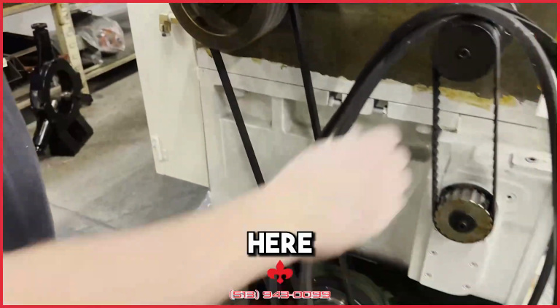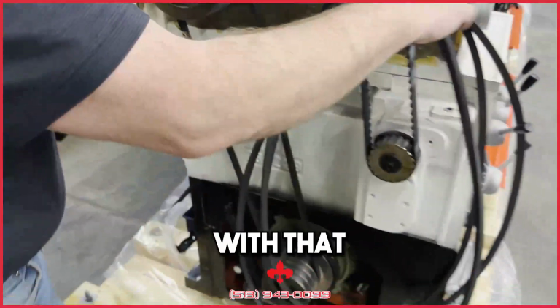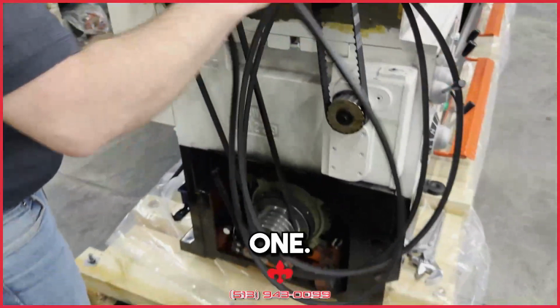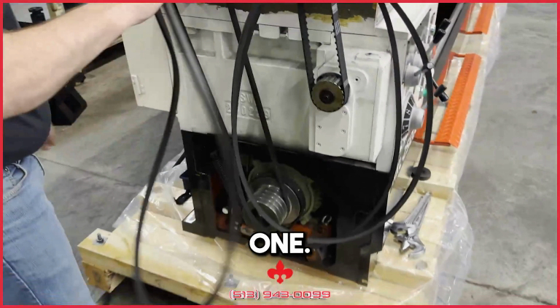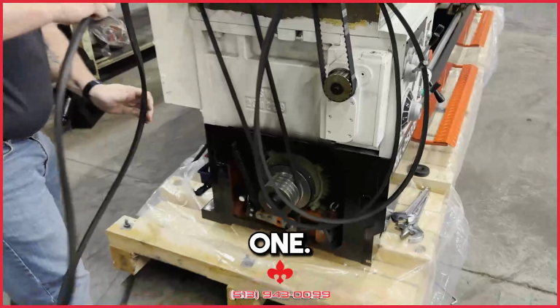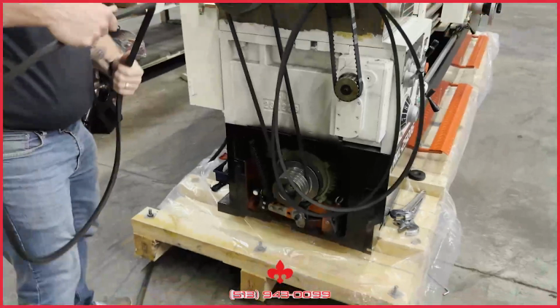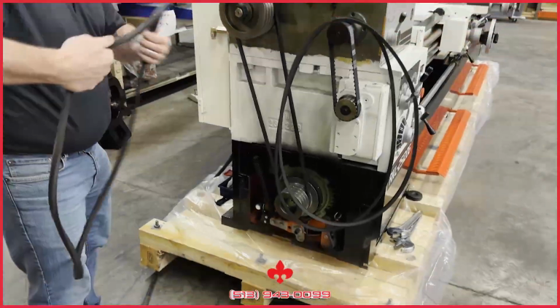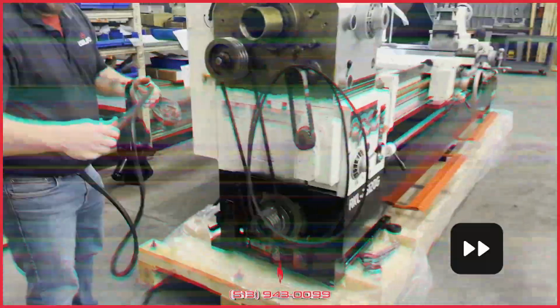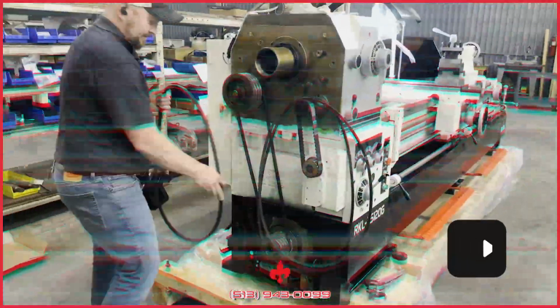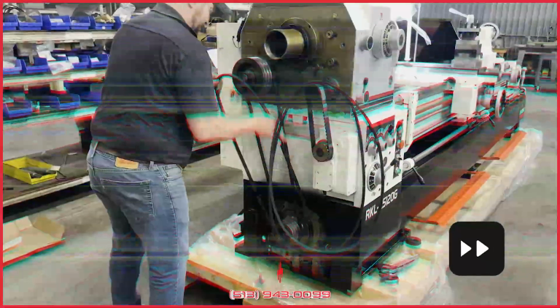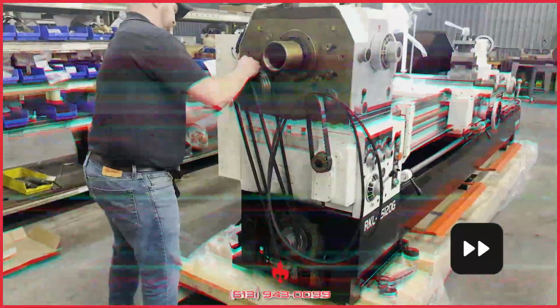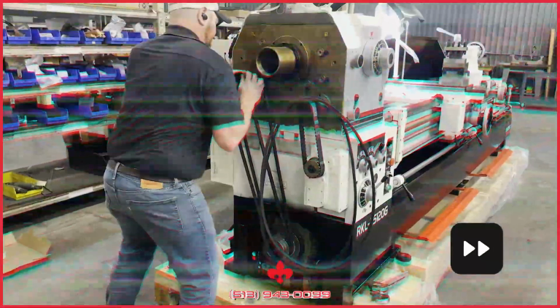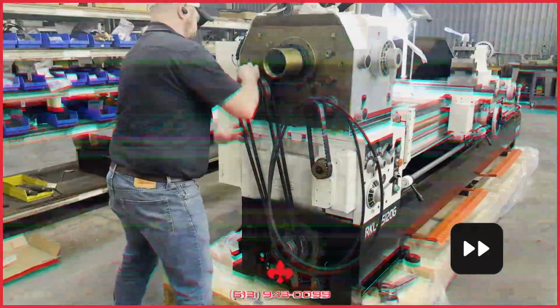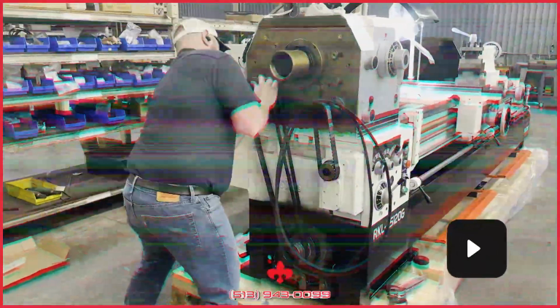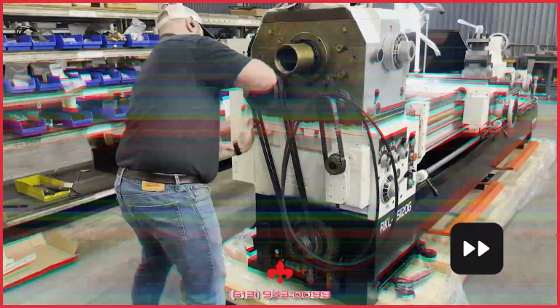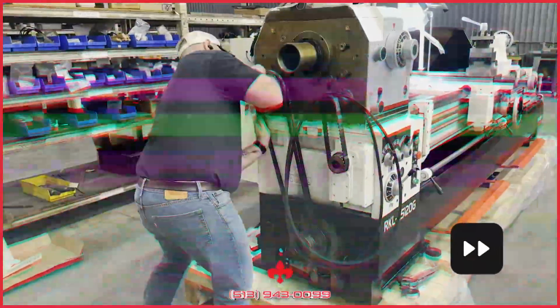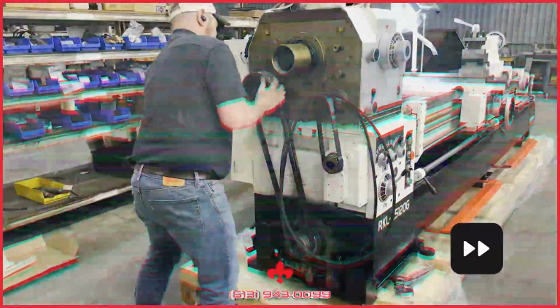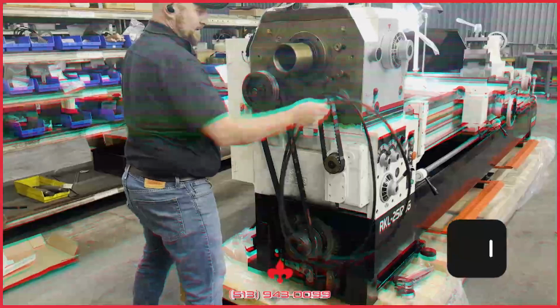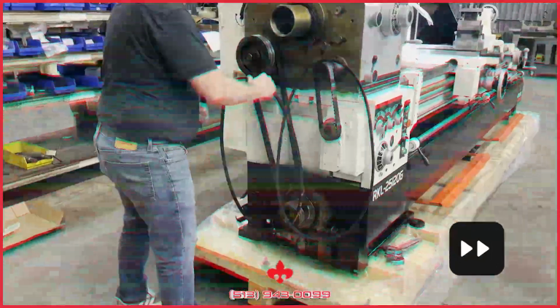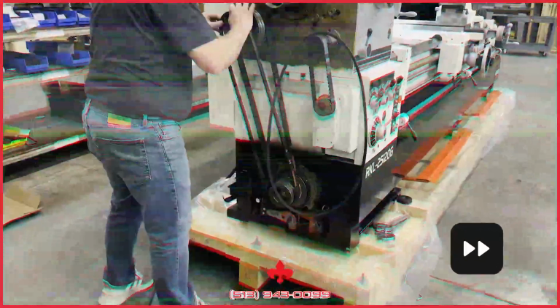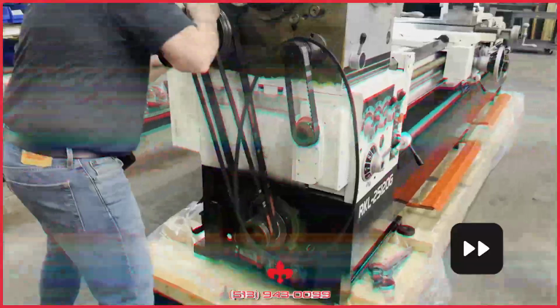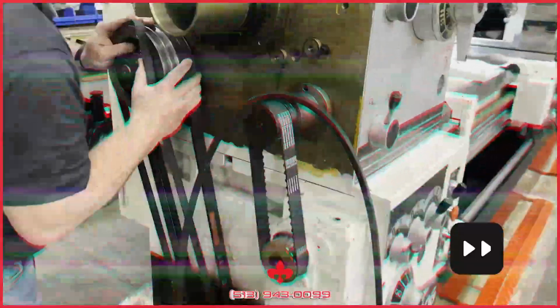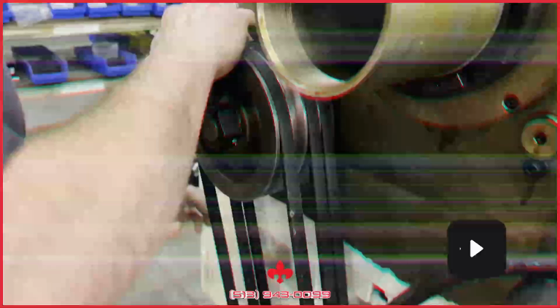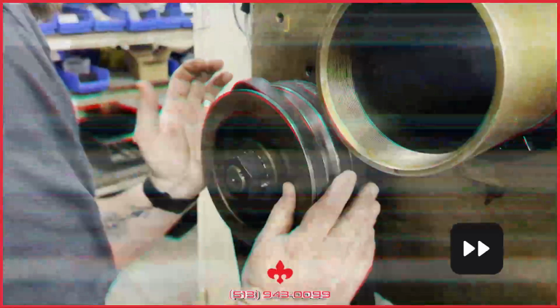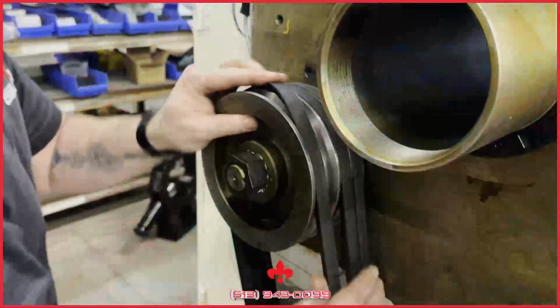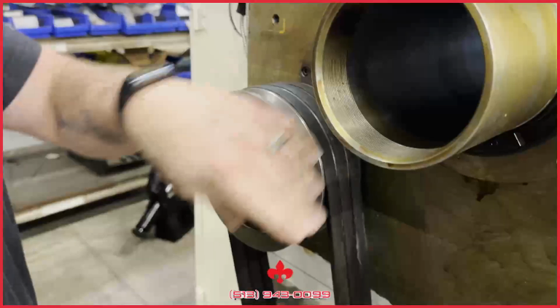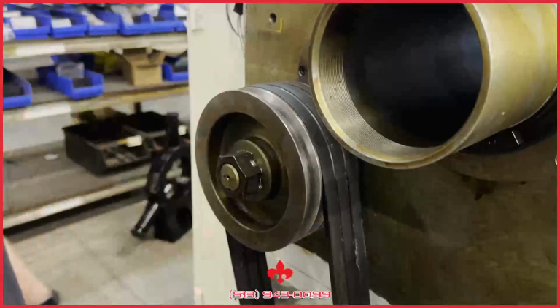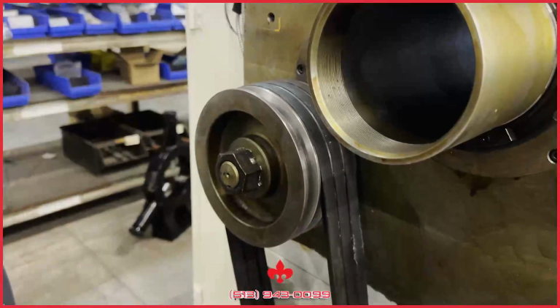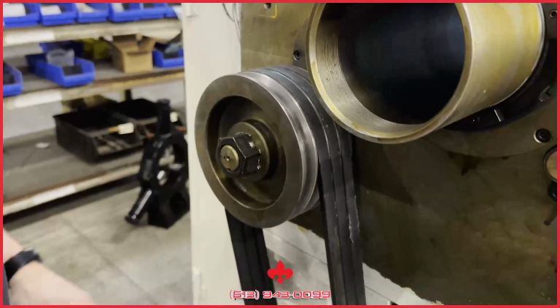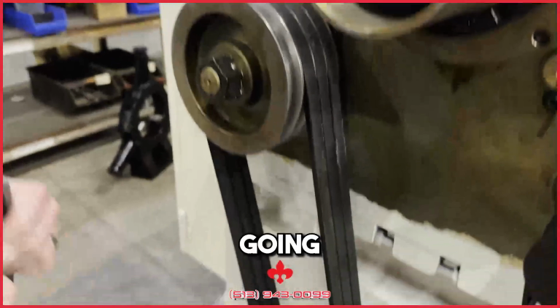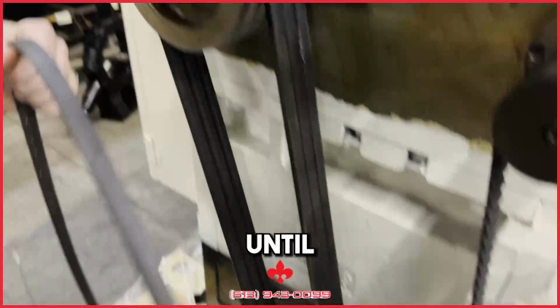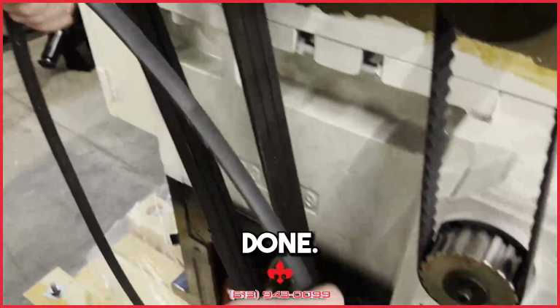And you want to make sure you get it where the belt is not twisted. There we go with that one. Keep going there until we're done.